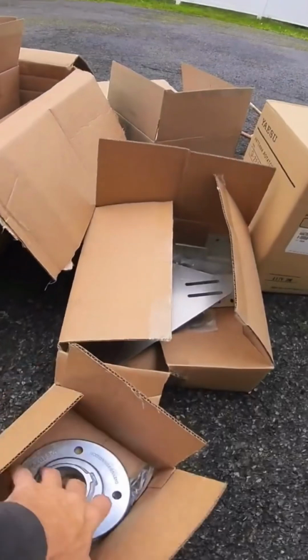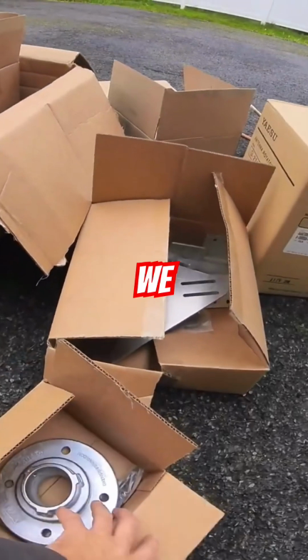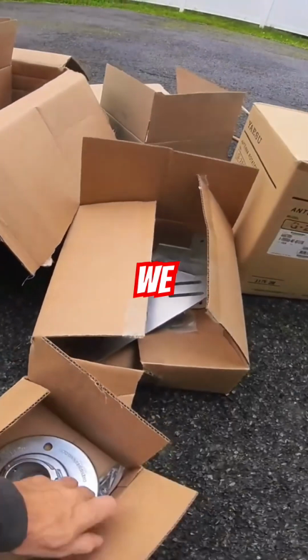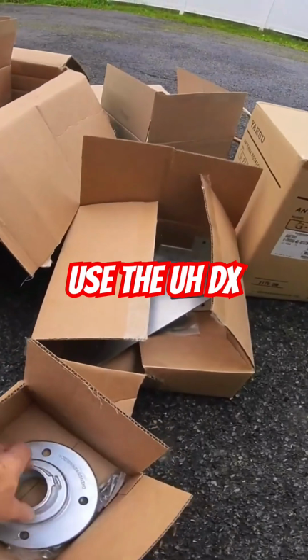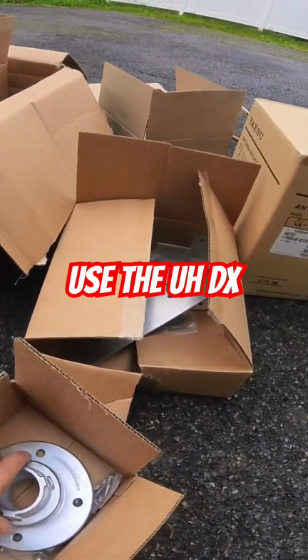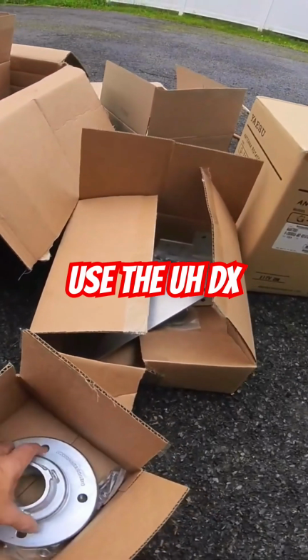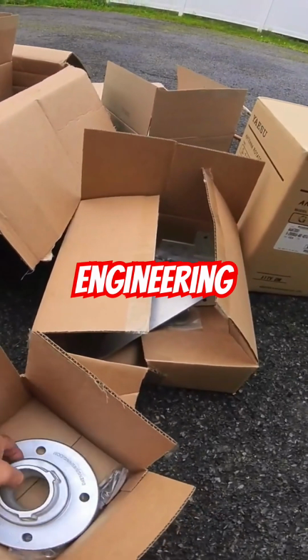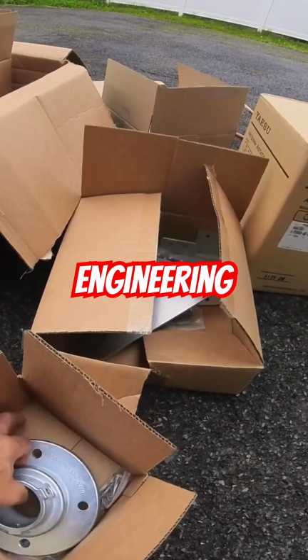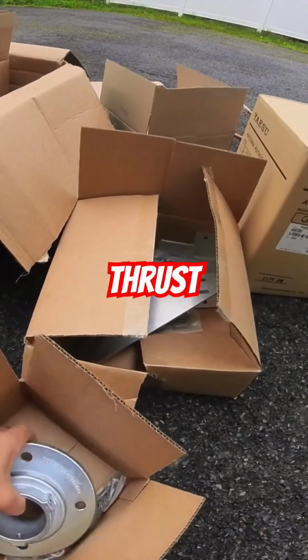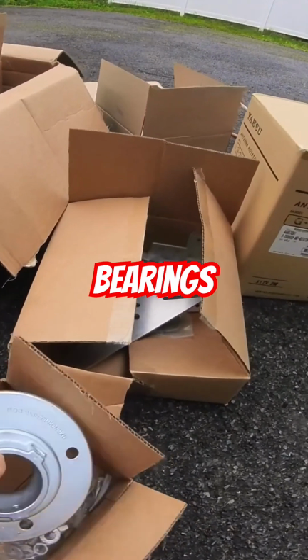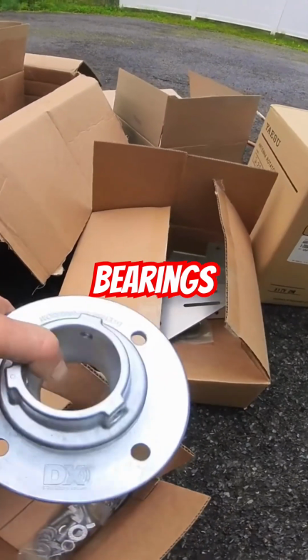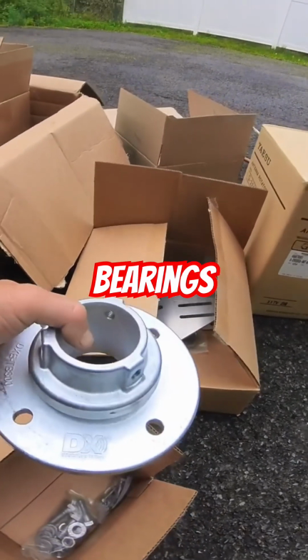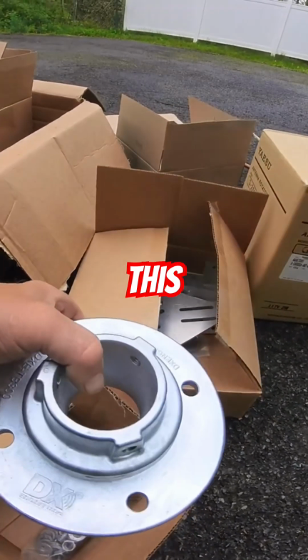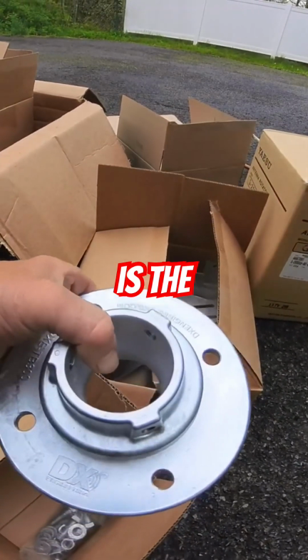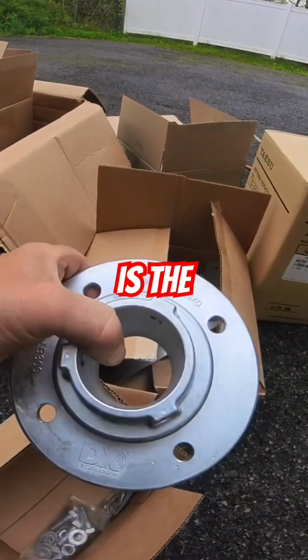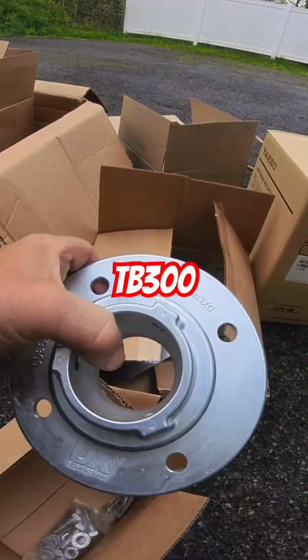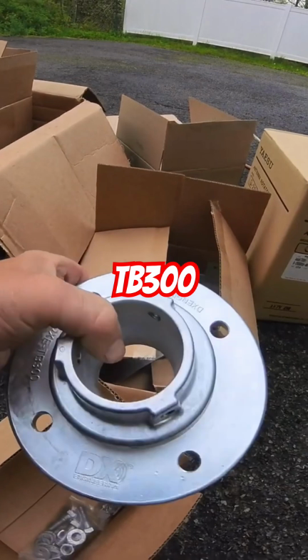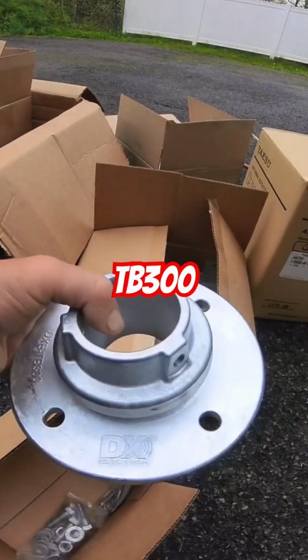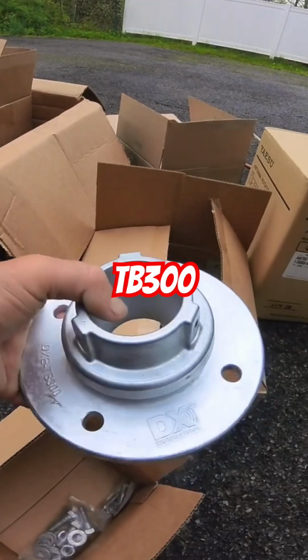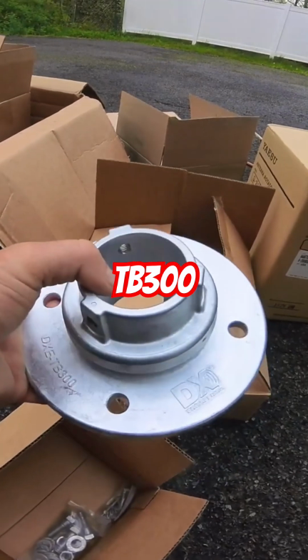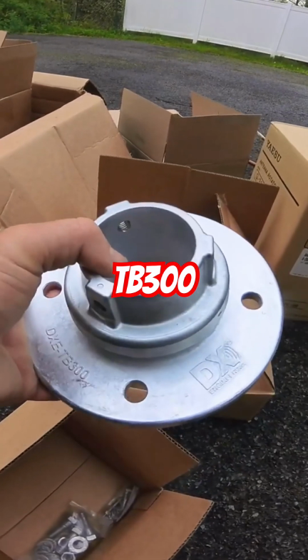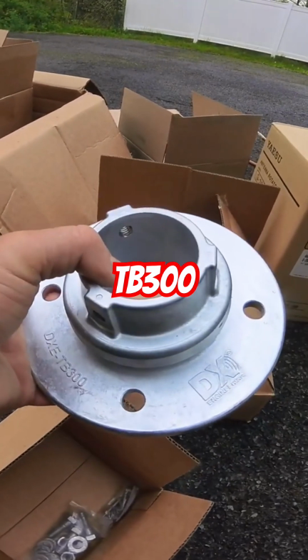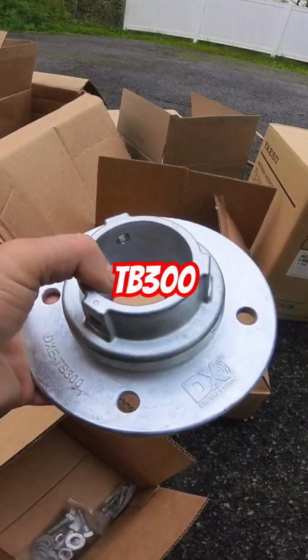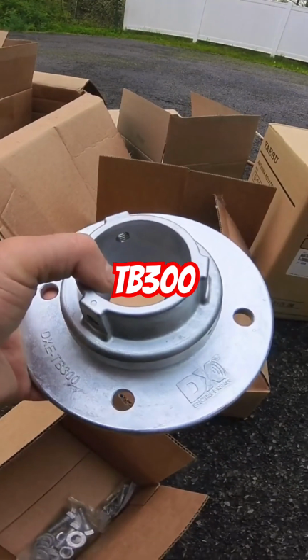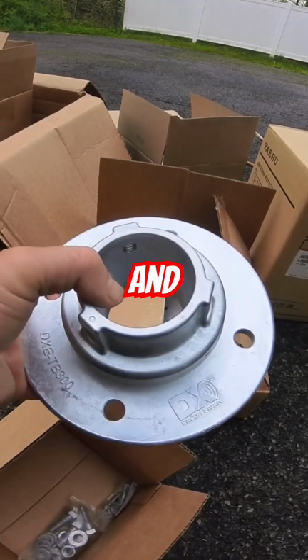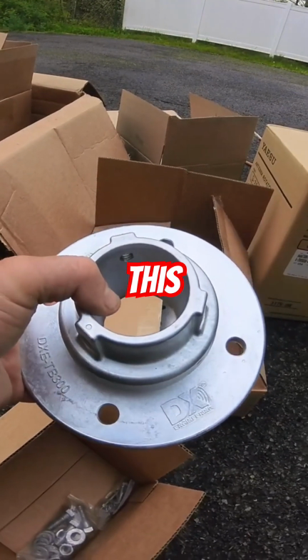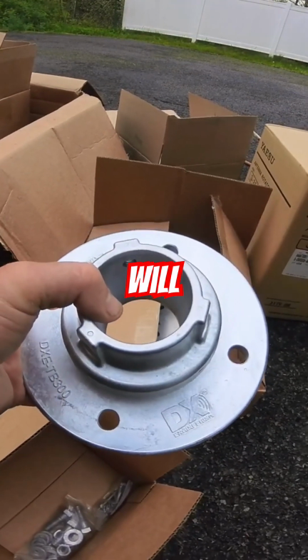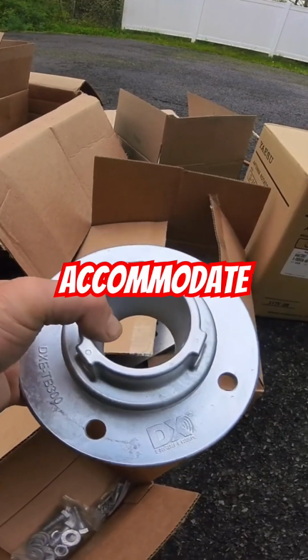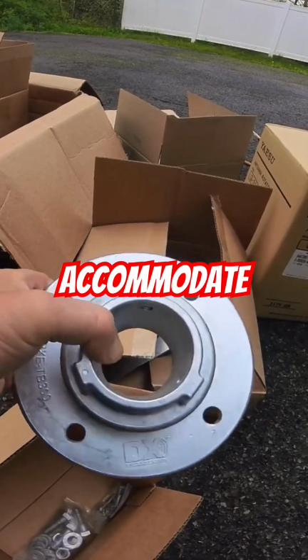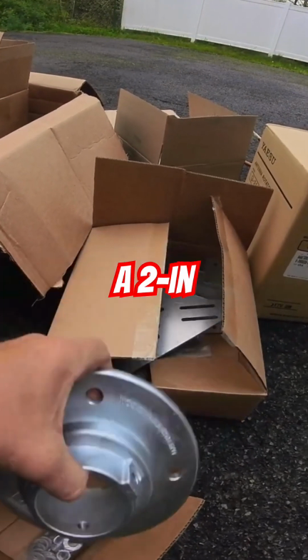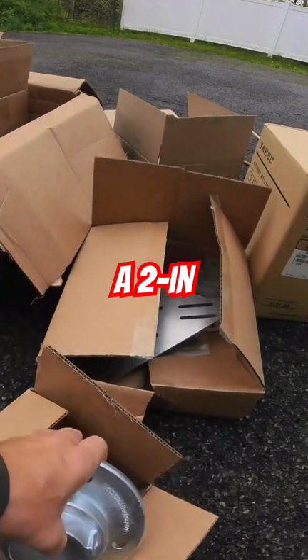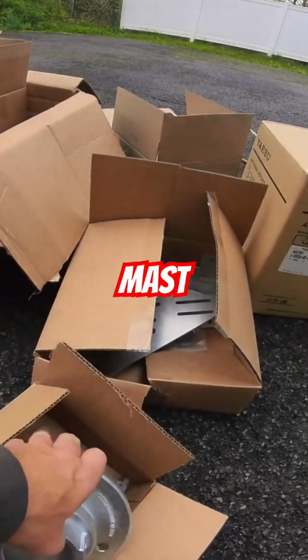We use the DX Engineering thrust bearings. This is the TB300 and this will accommodate a two-inch mast.